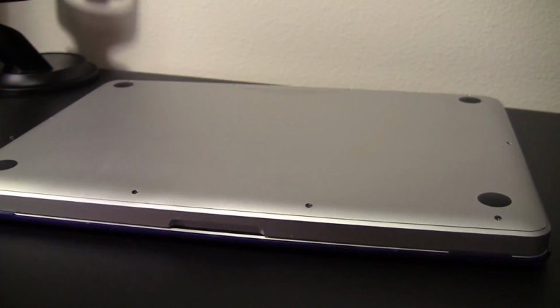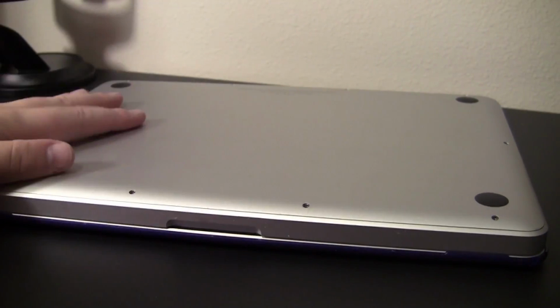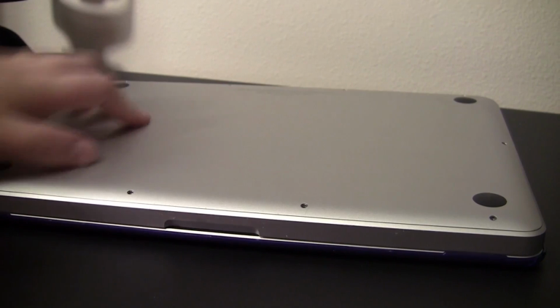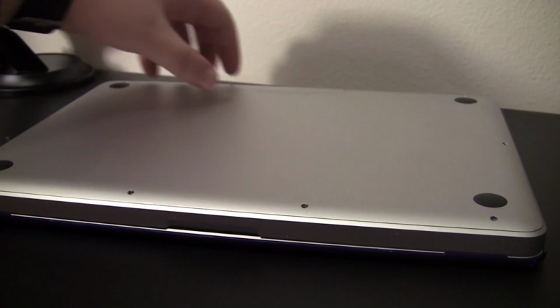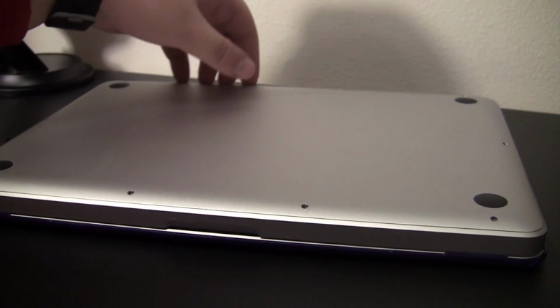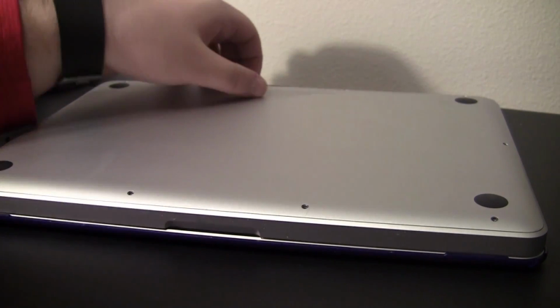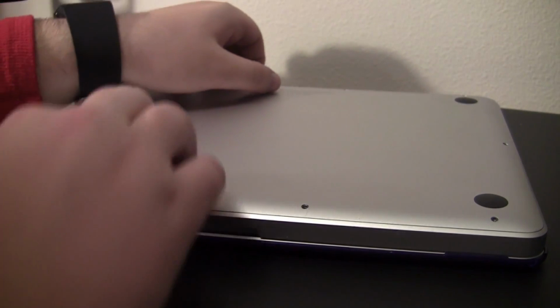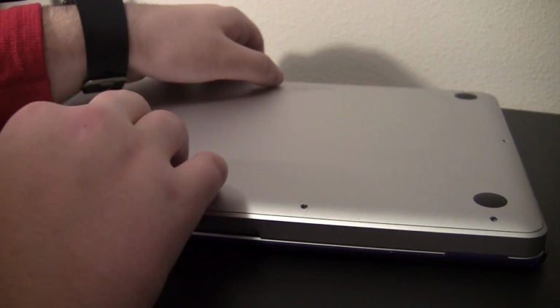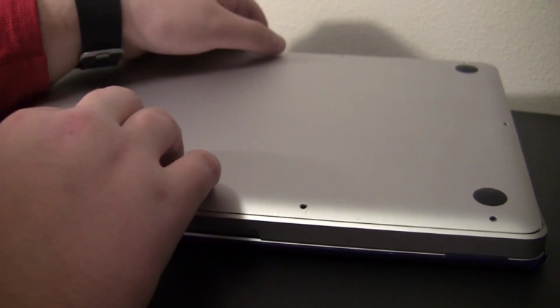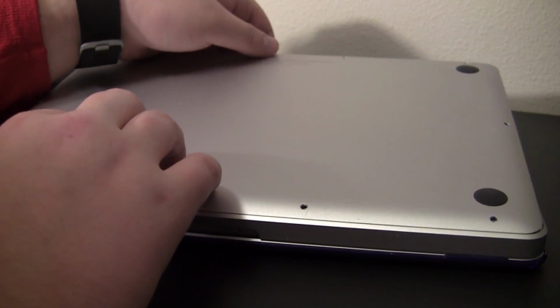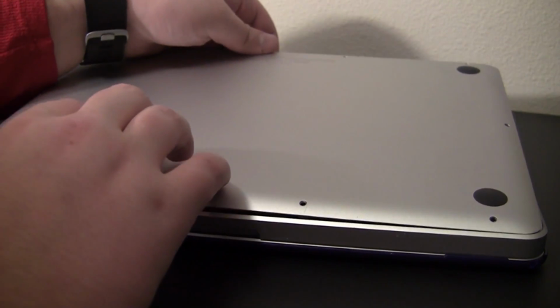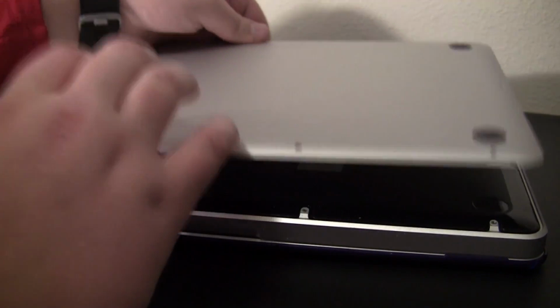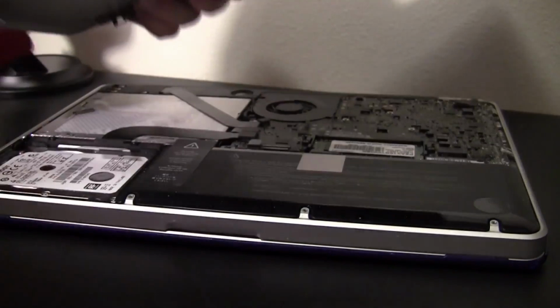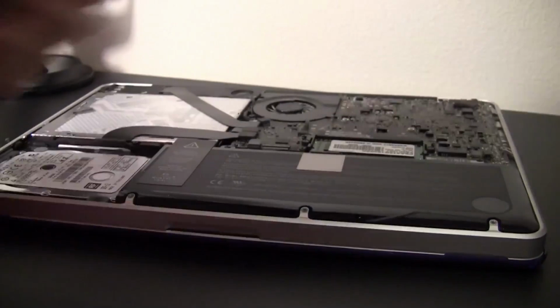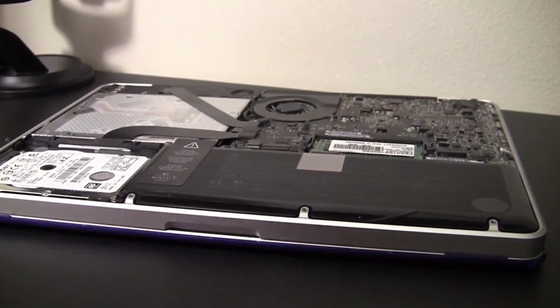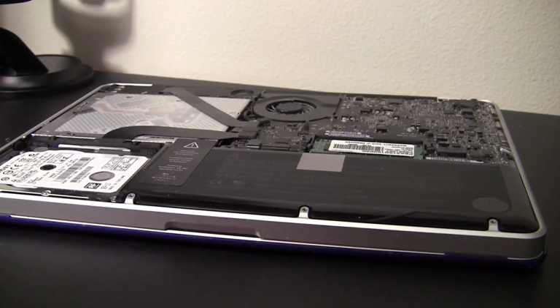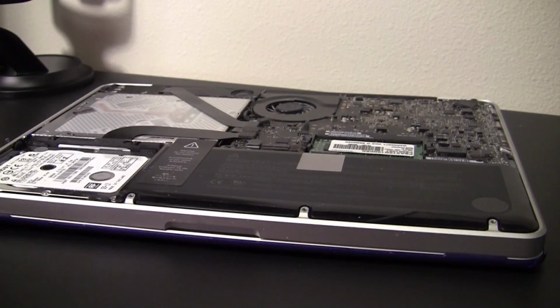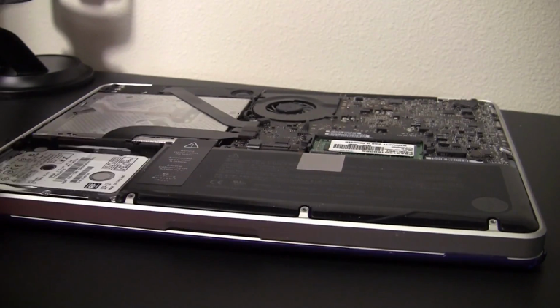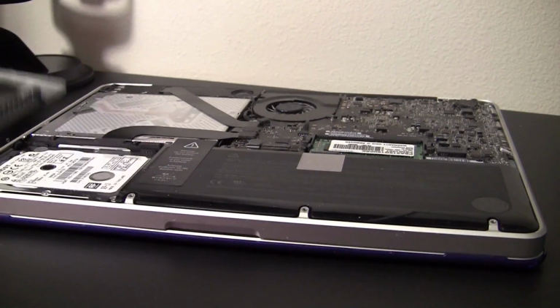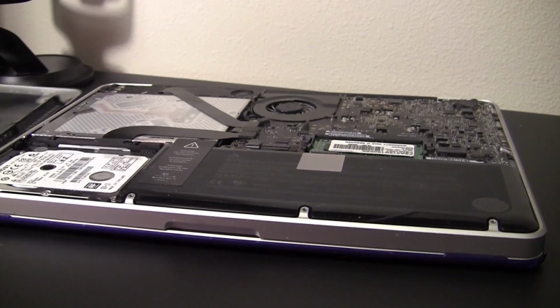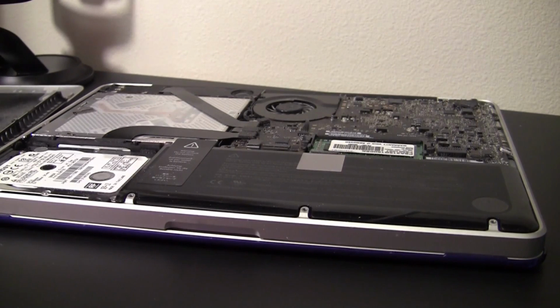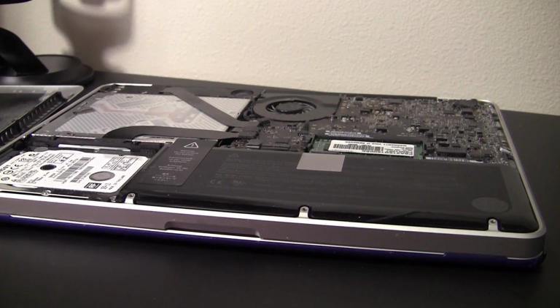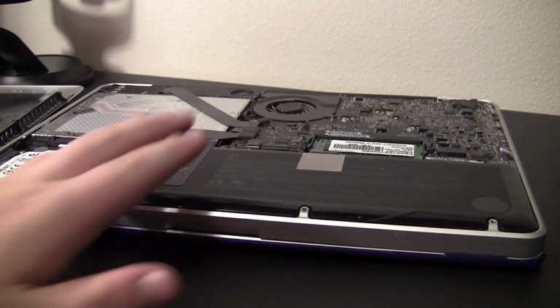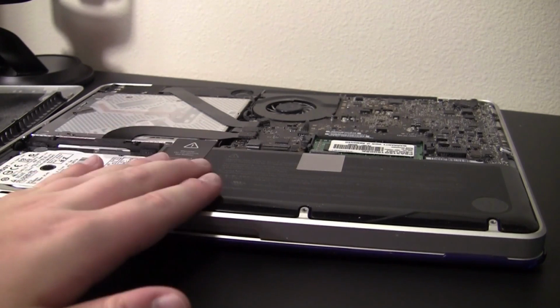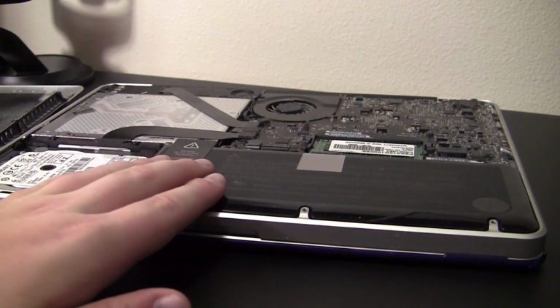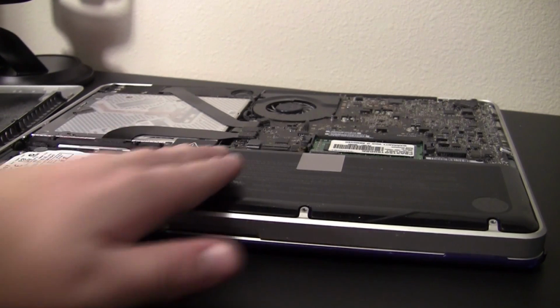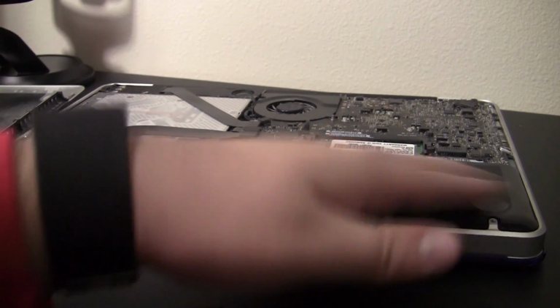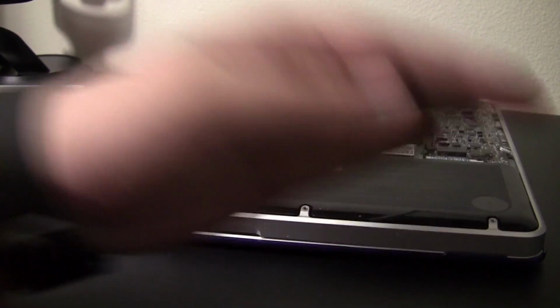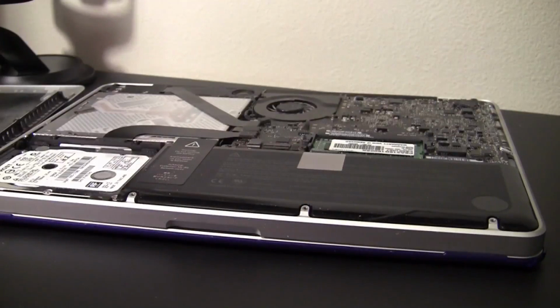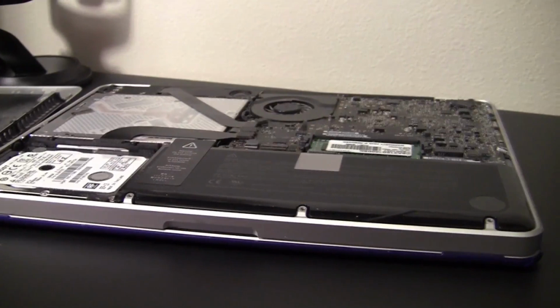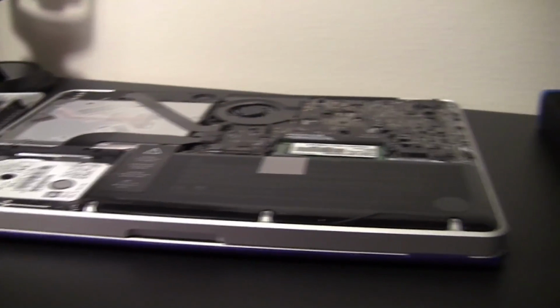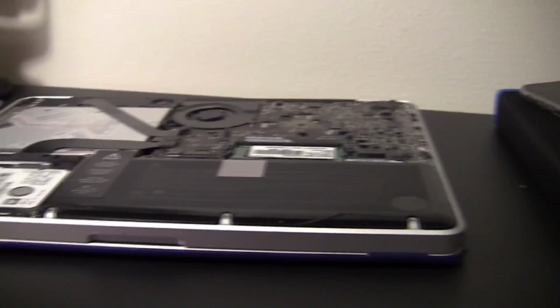Alright guys, so when you have that, you just want to take off this plate, this metal plate. Just take that off. And this is the battery right here.